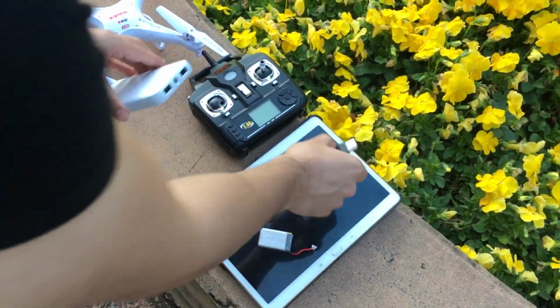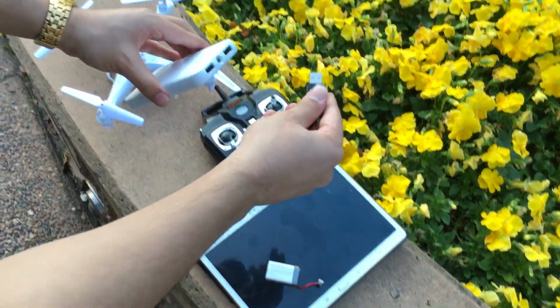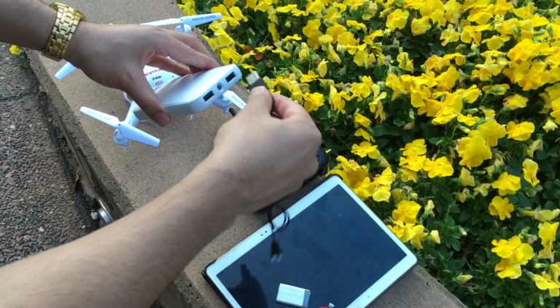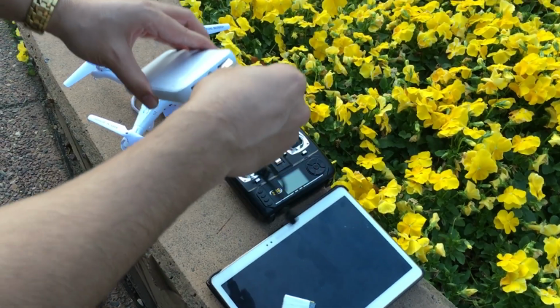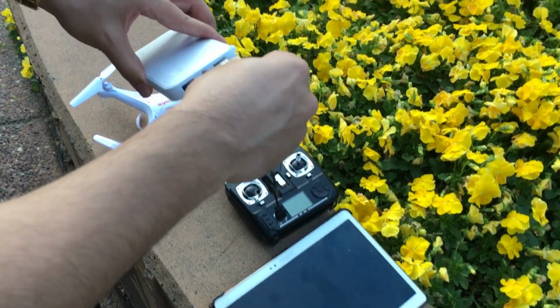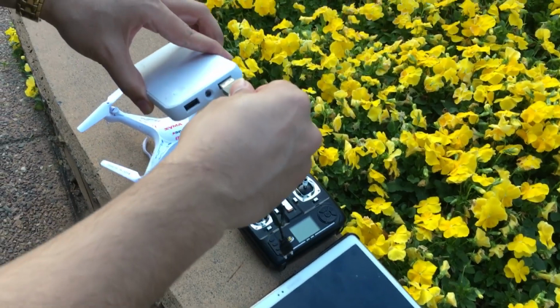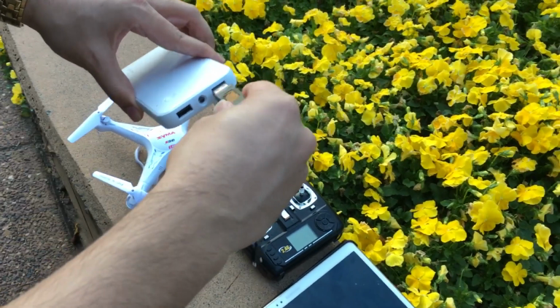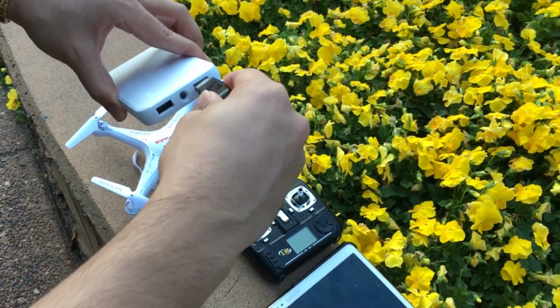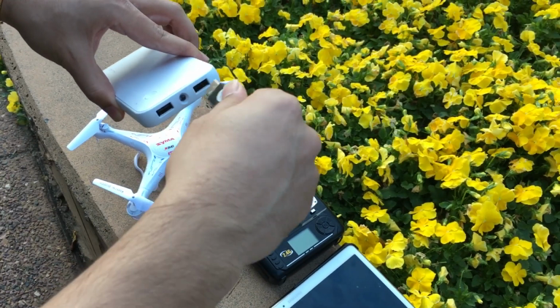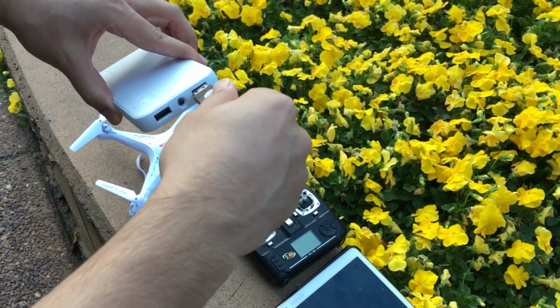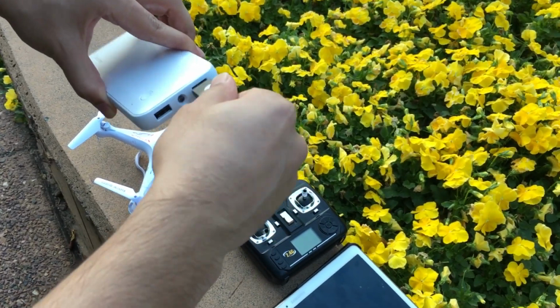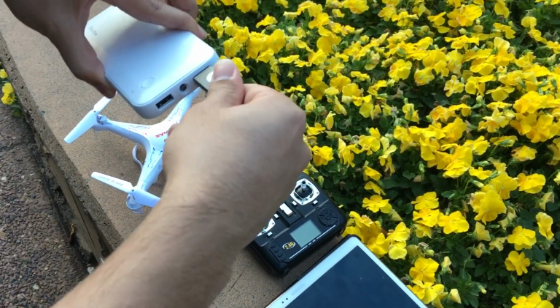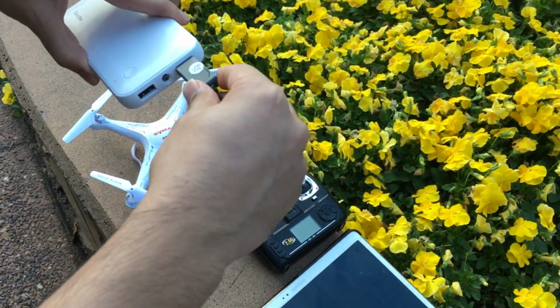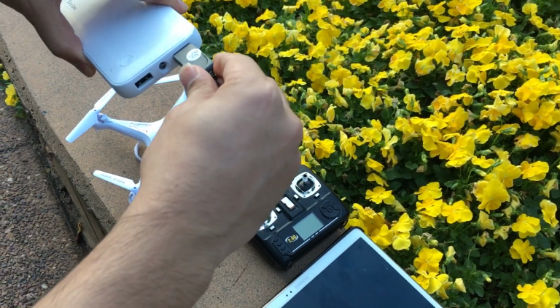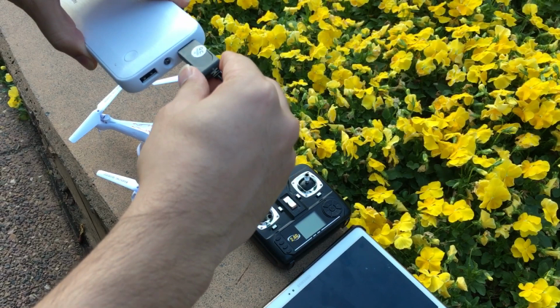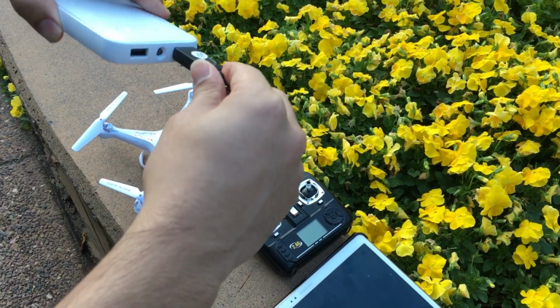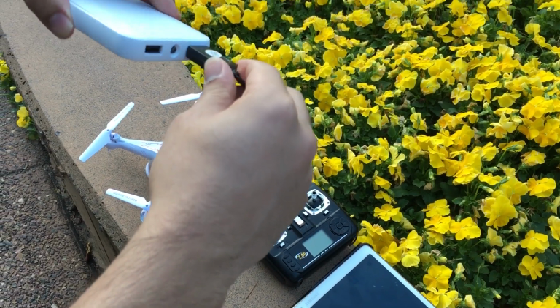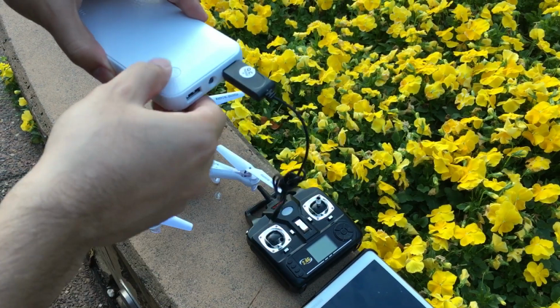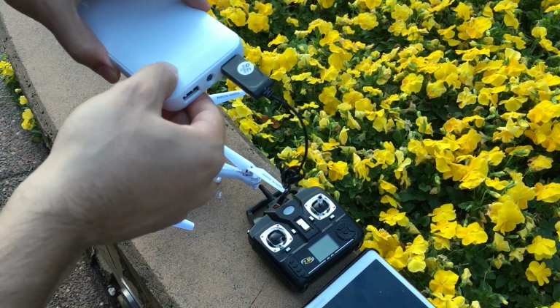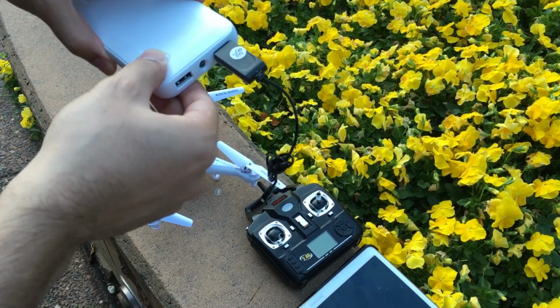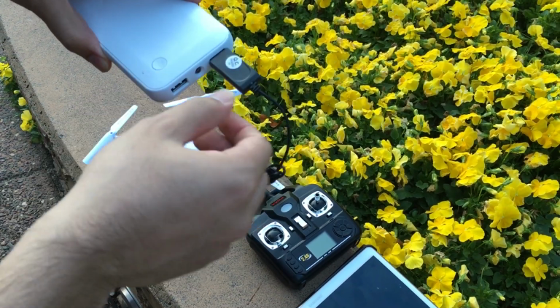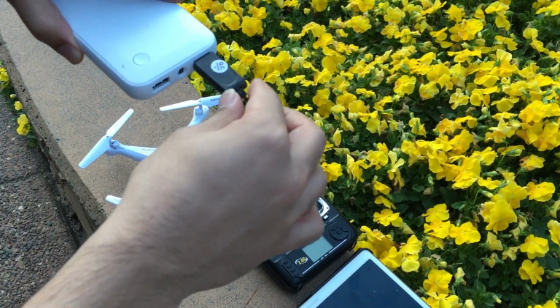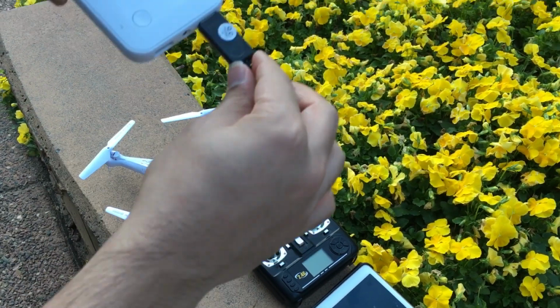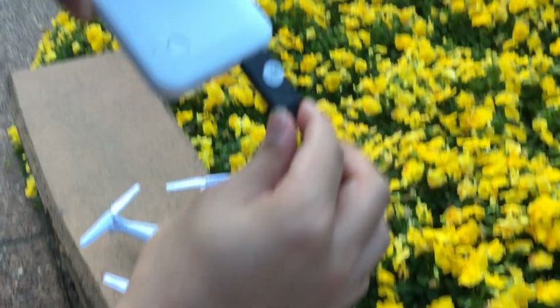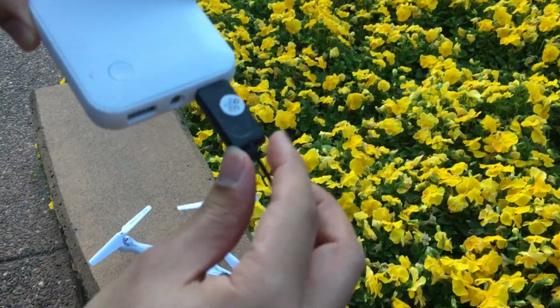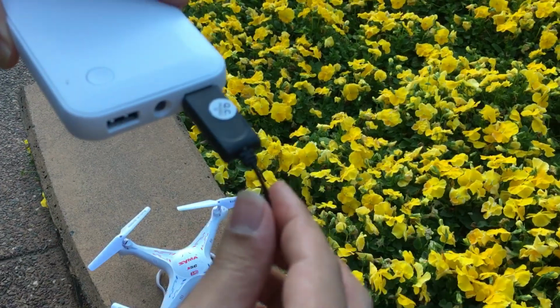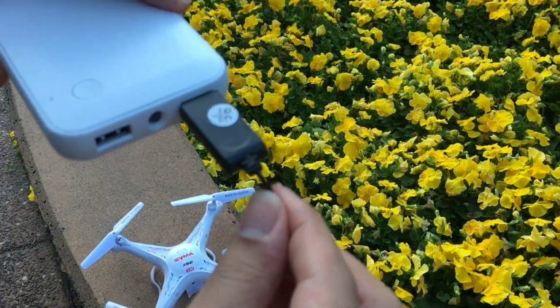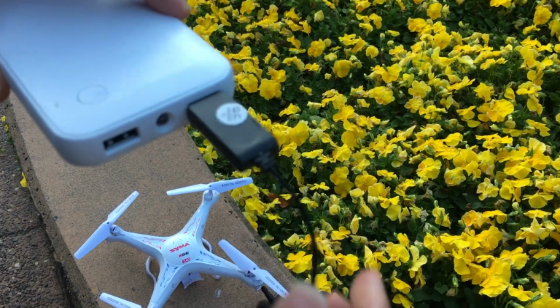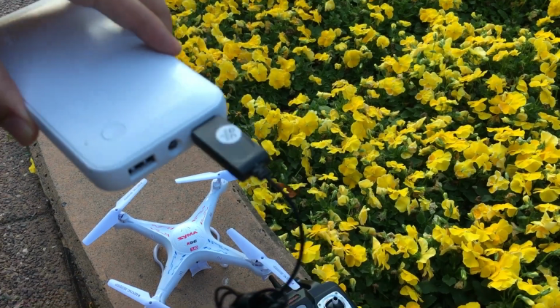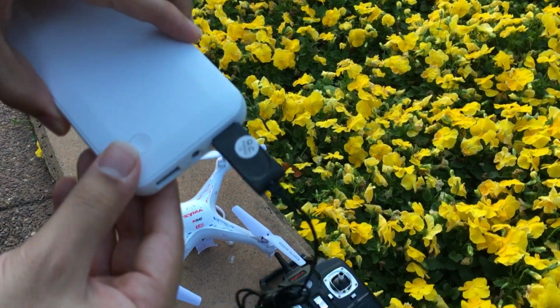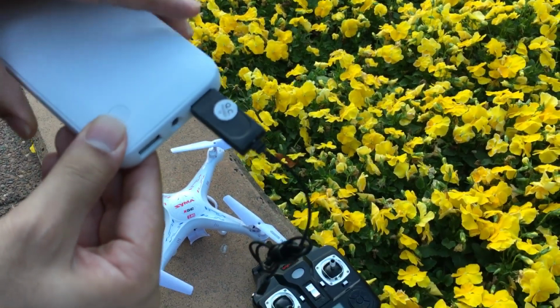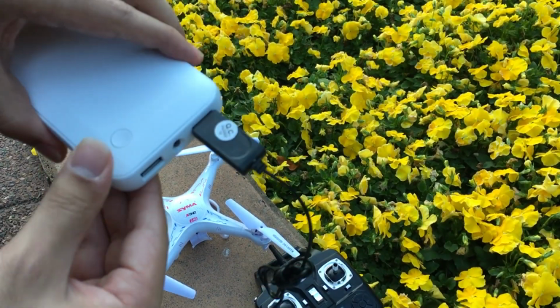Just plug your Syma charger into there. See it's flashing — it went red — which means it's charging.